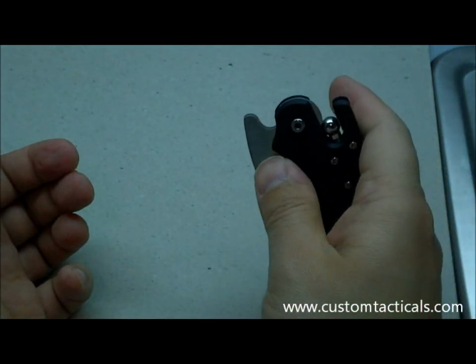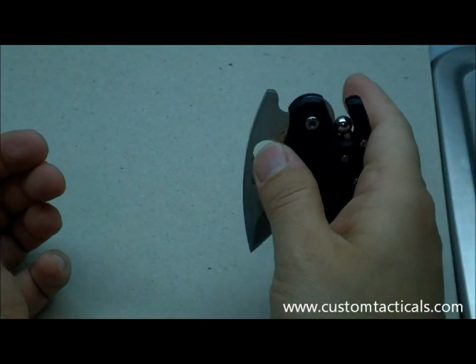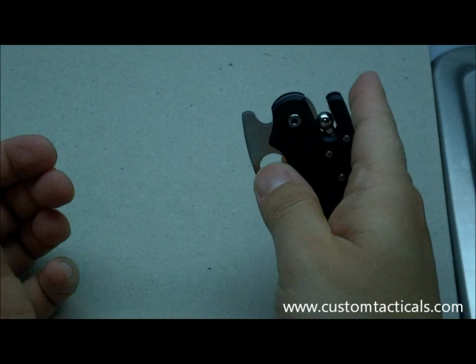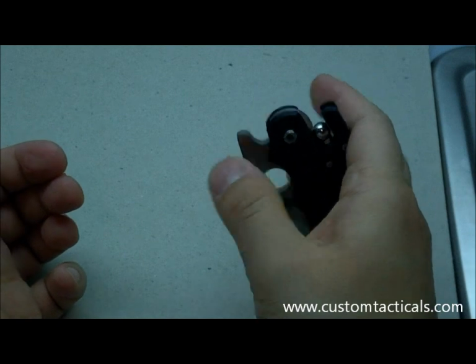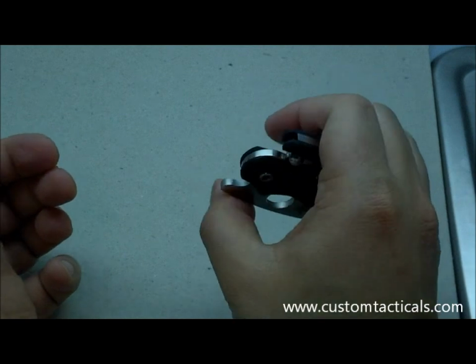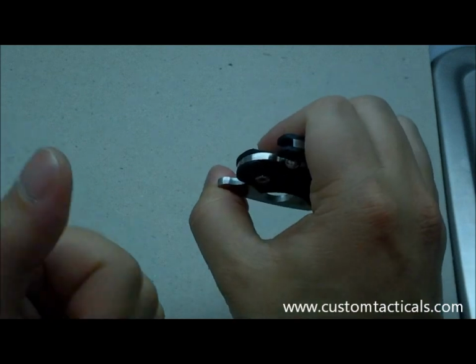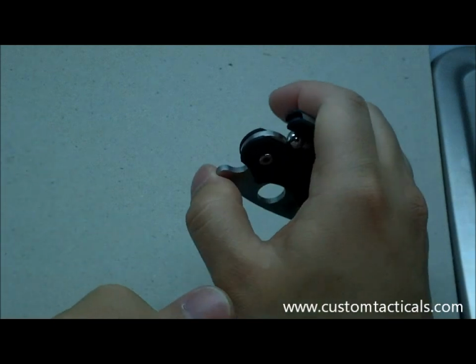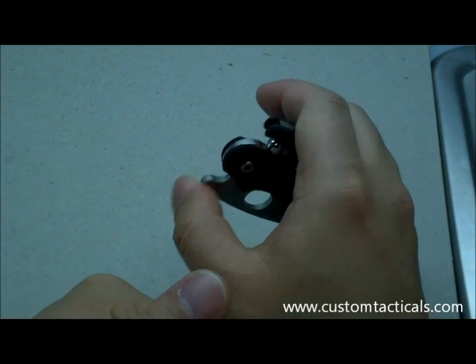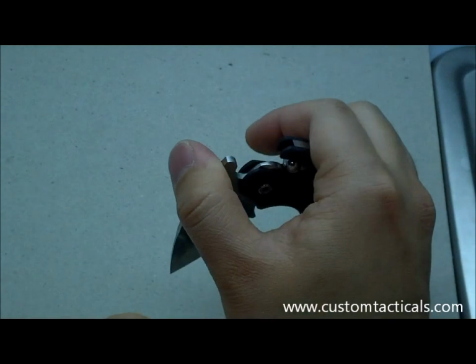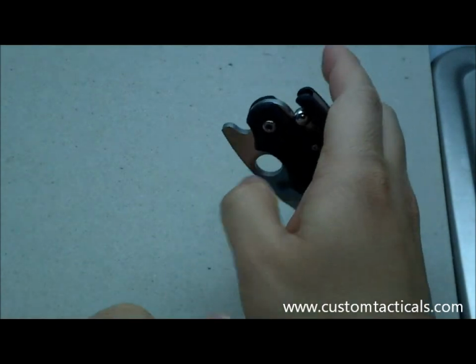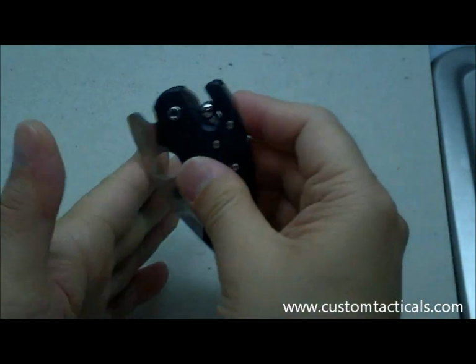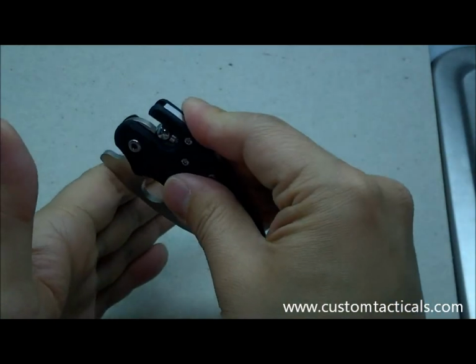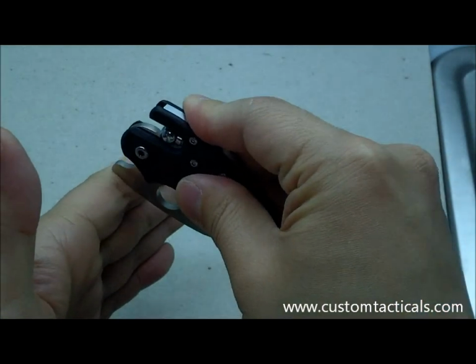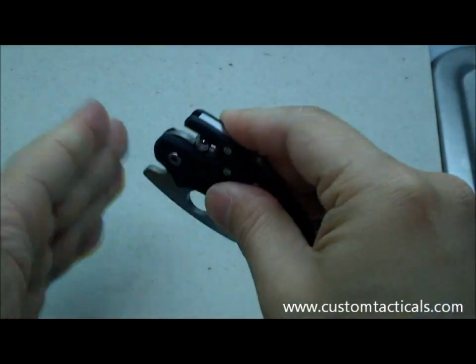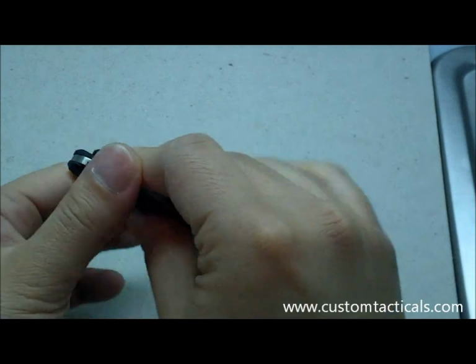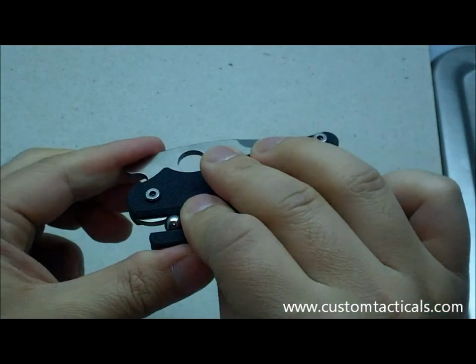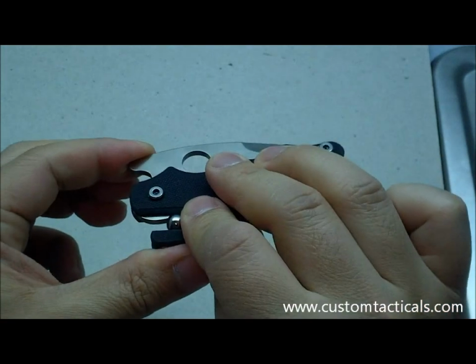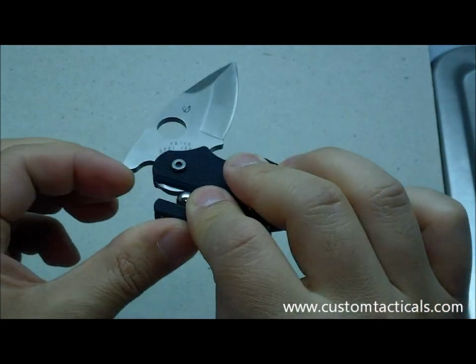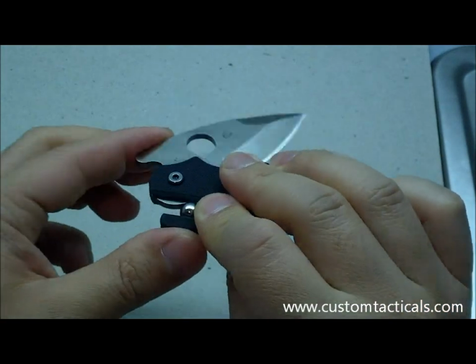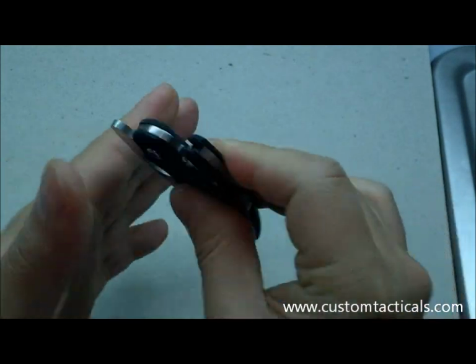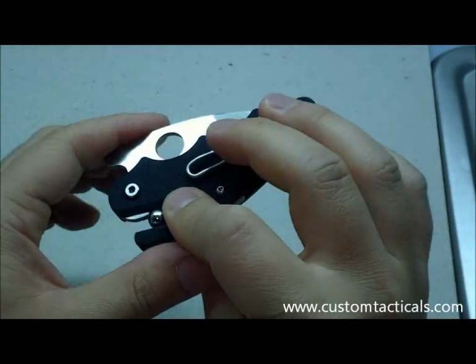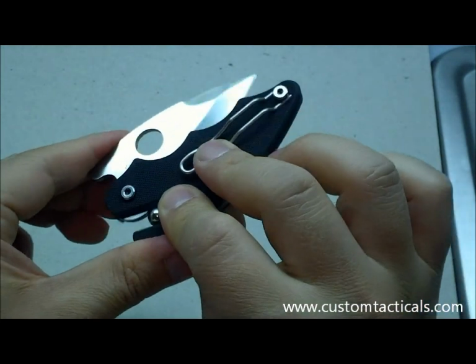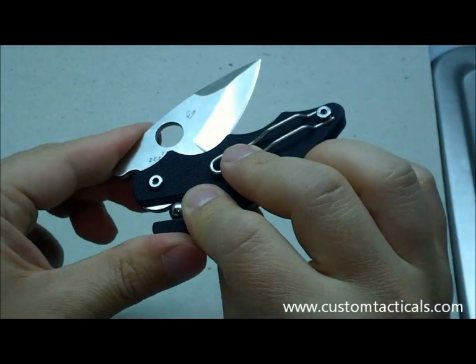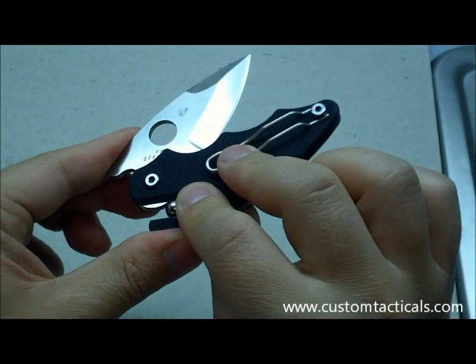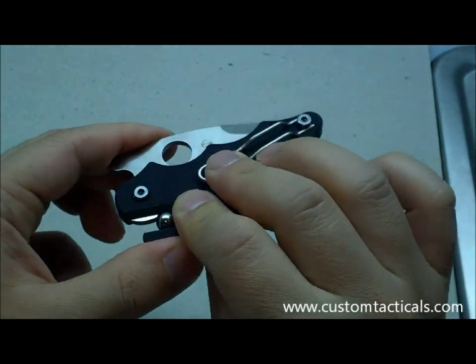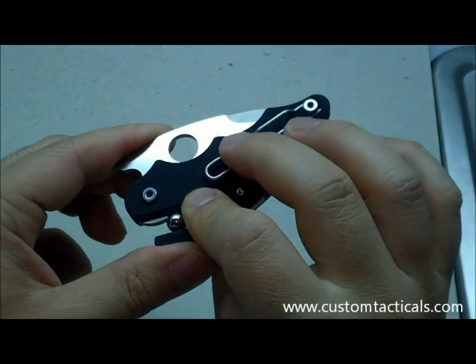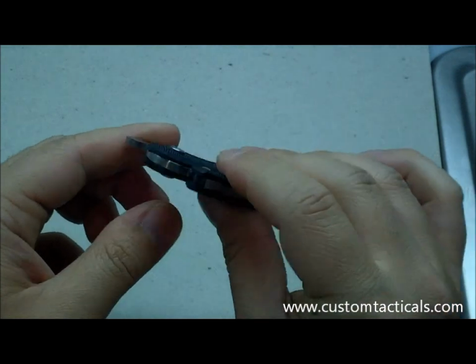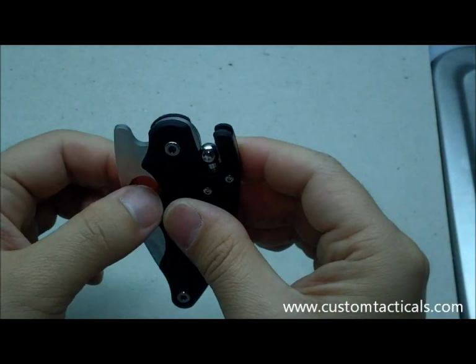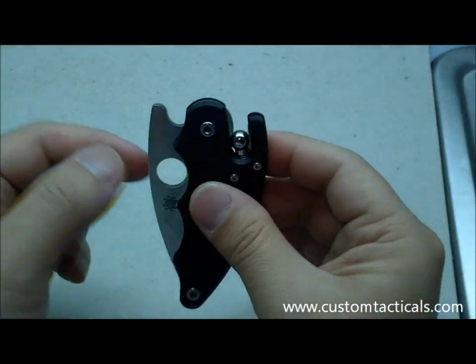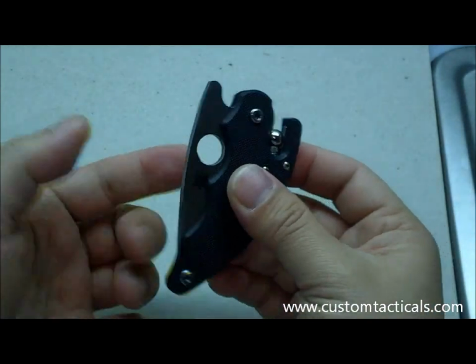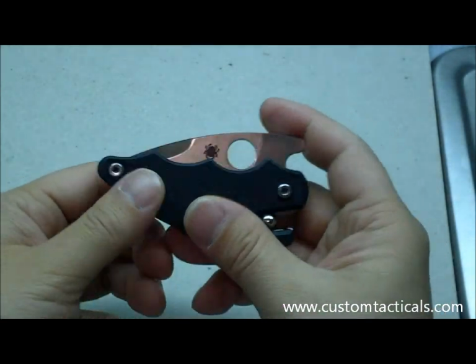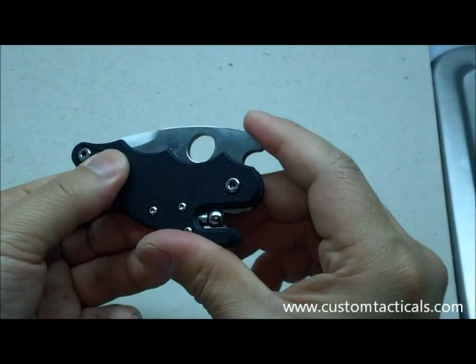If you can't open it with your finger for whatever reason, you can push it up against your jeans sometimes and catch it. On my finger it's a bit harder, but you can use friction to pop it open if you can't get your finger into the hole — it's kind of a neat thing.